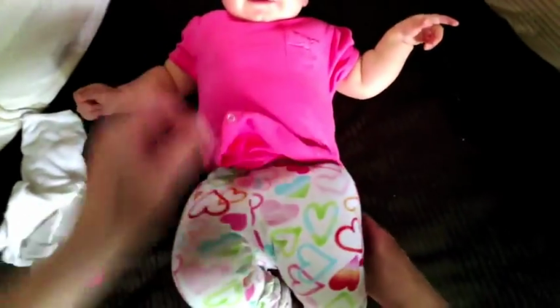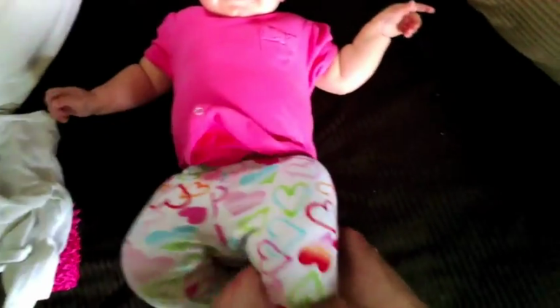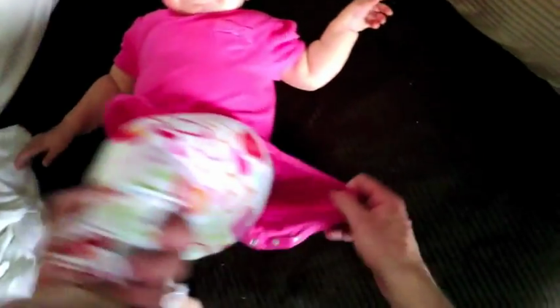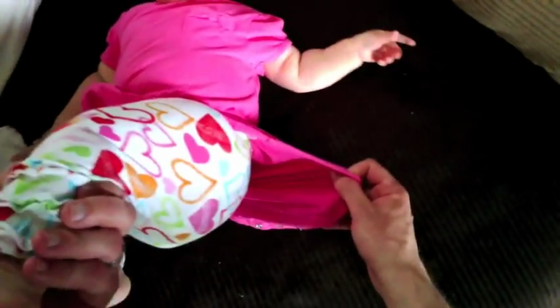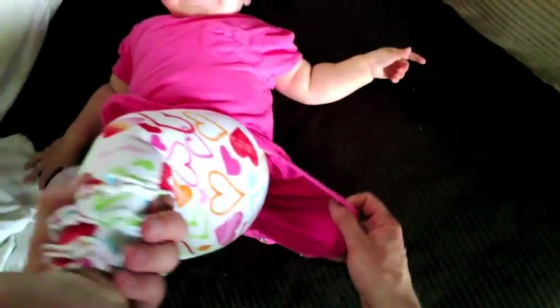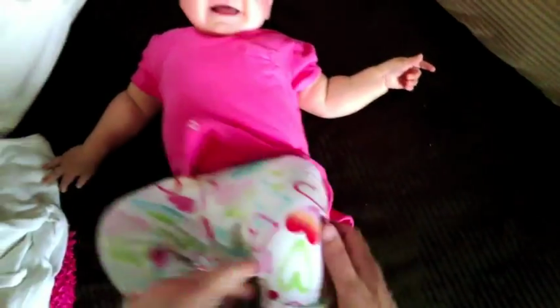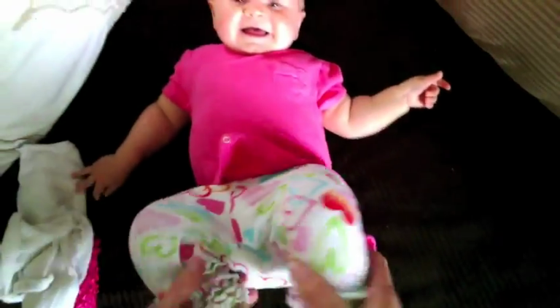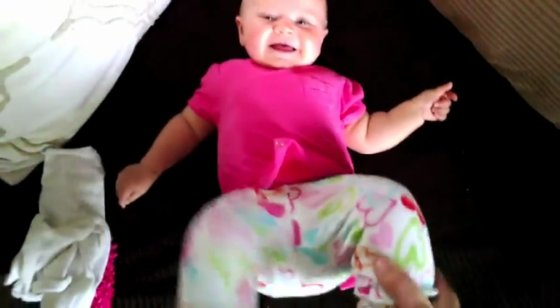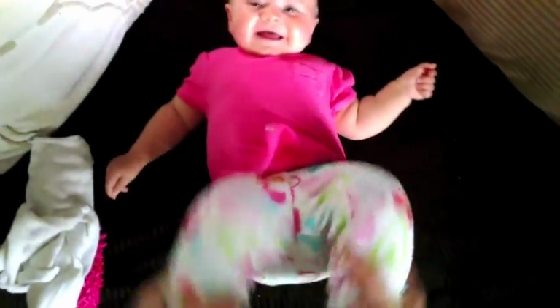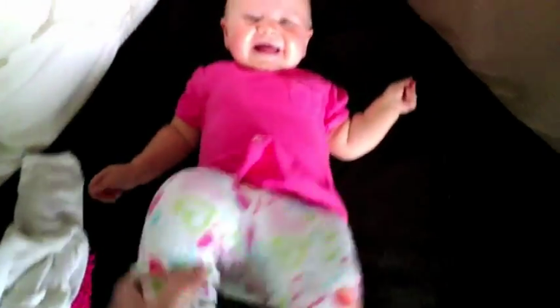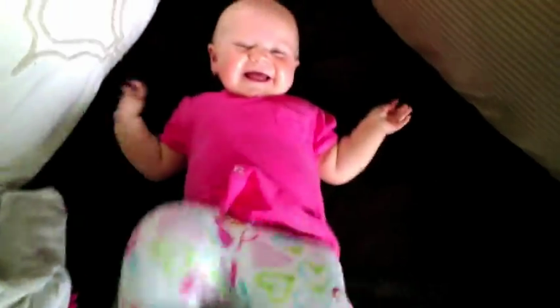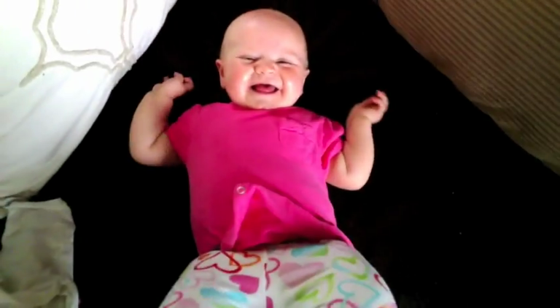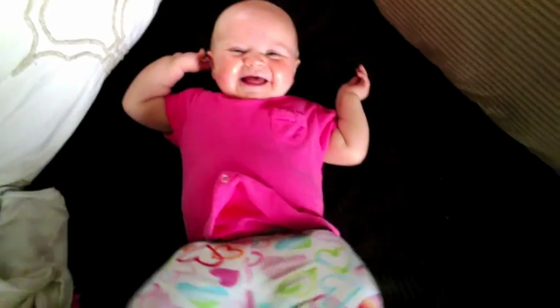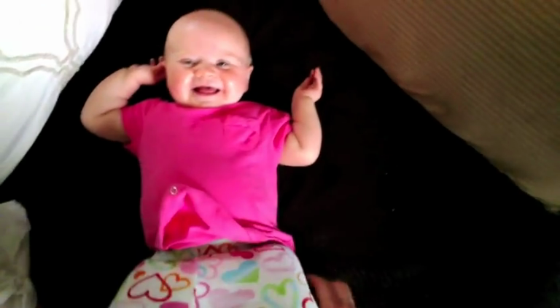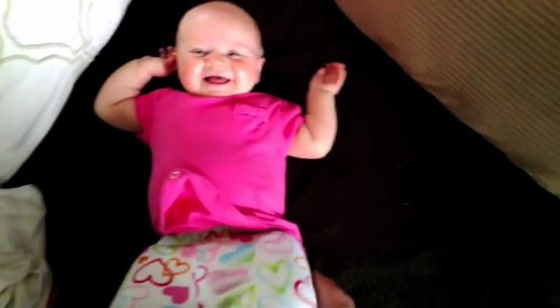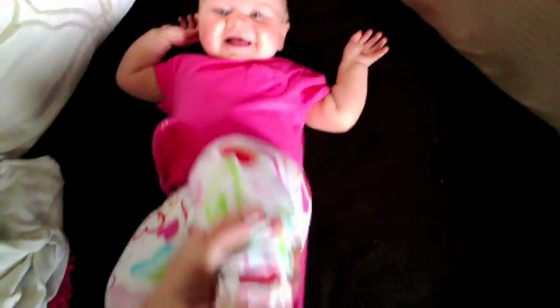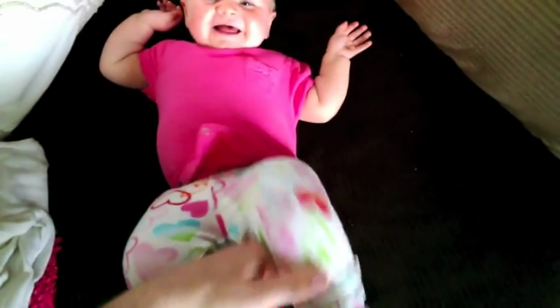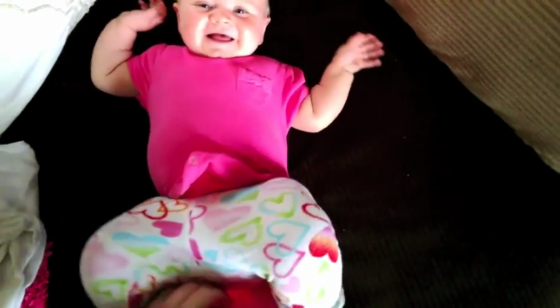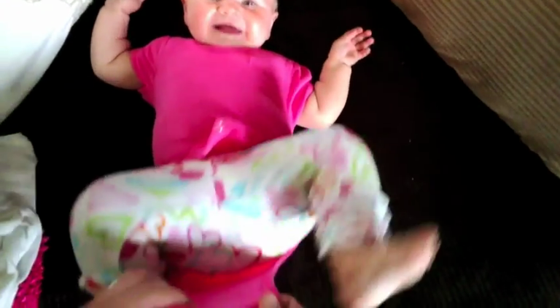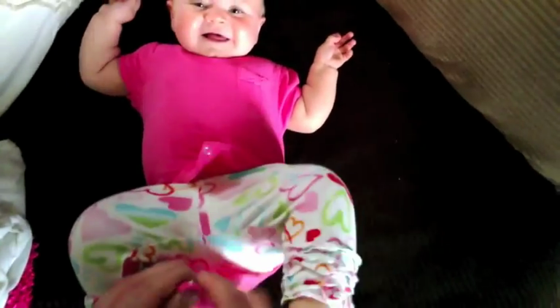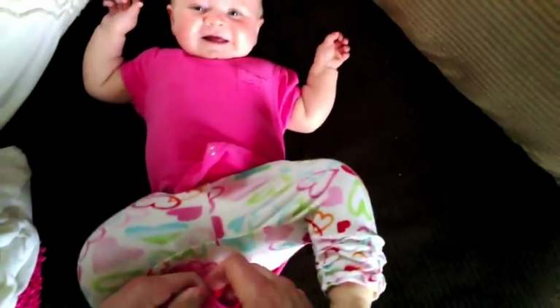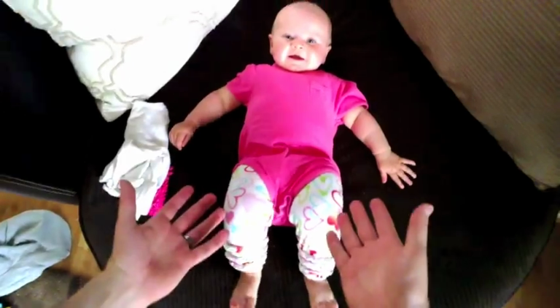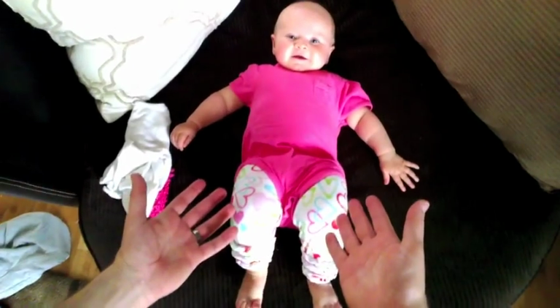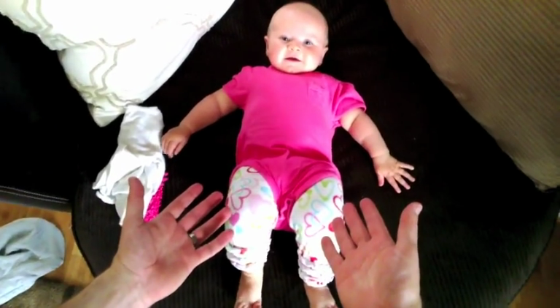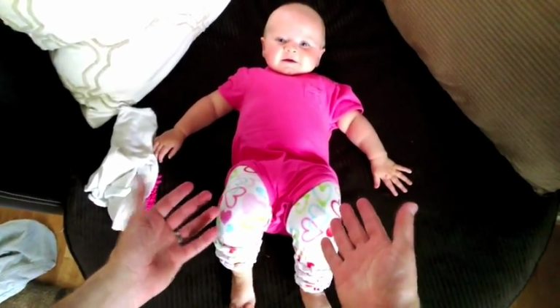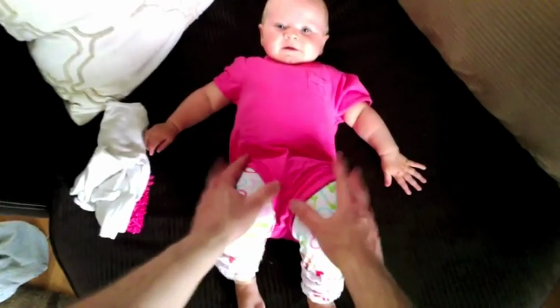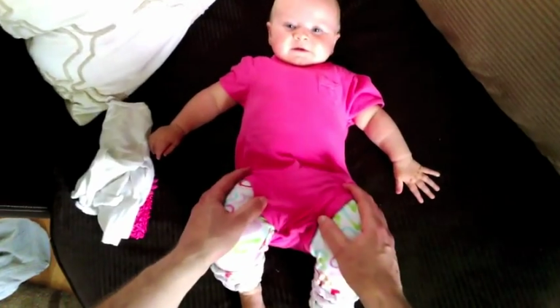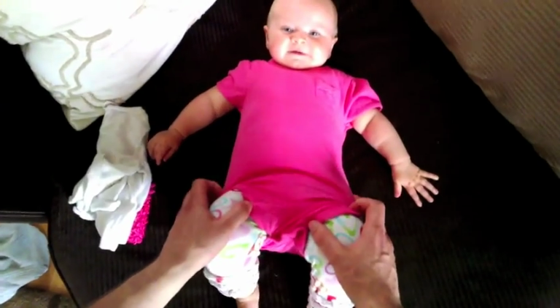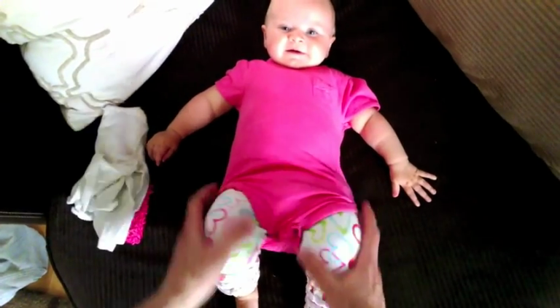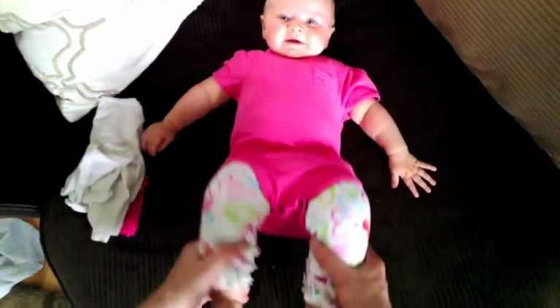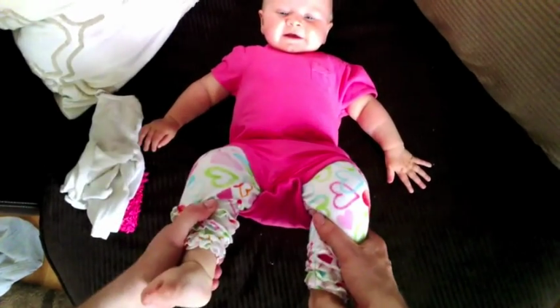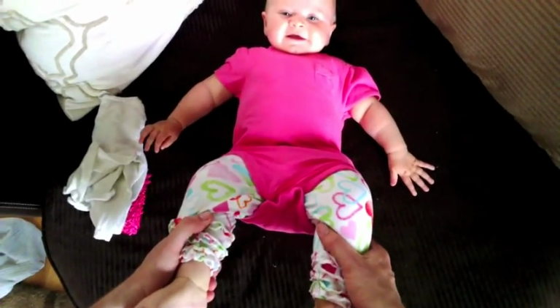Take, for example, the onesie. Penny's got her pants on, and I could strap the onesie underneath. I think that looks just fine, but my wife tells me that's not the right way to do it.